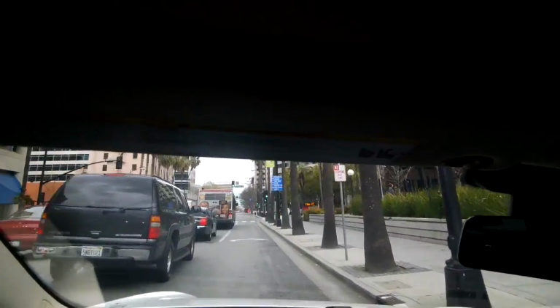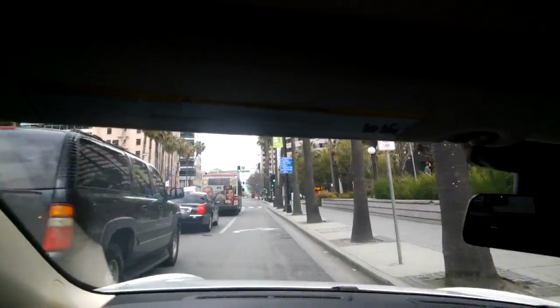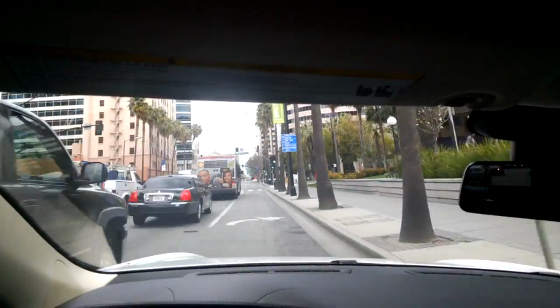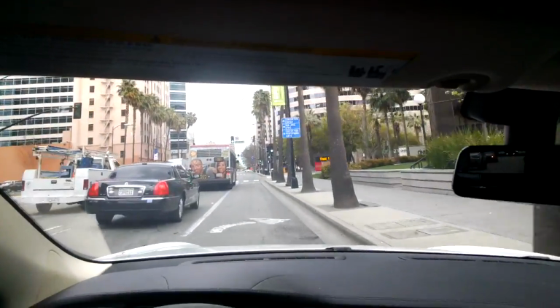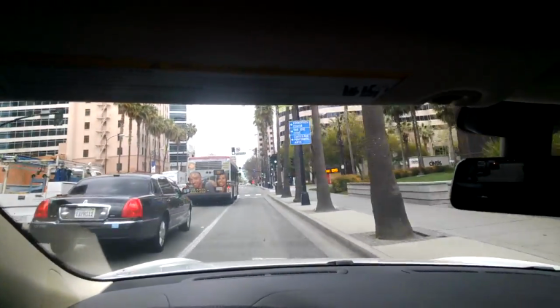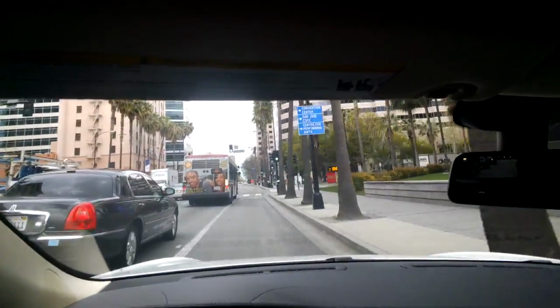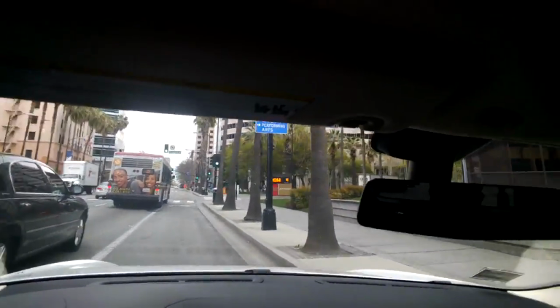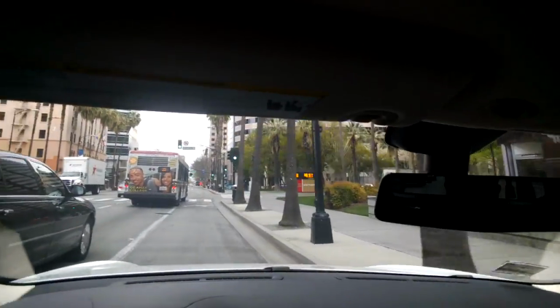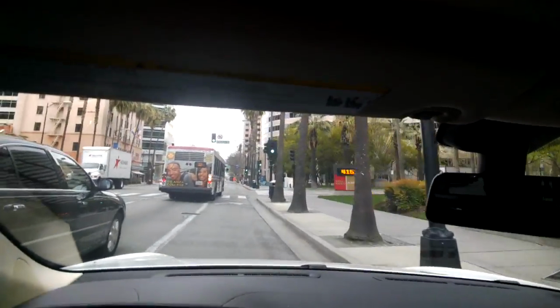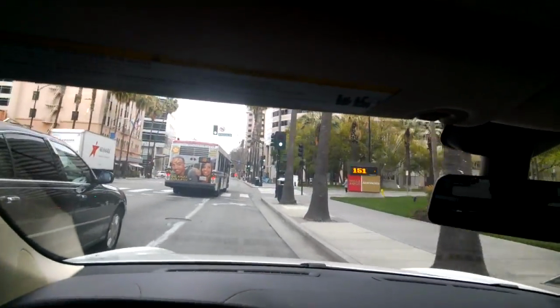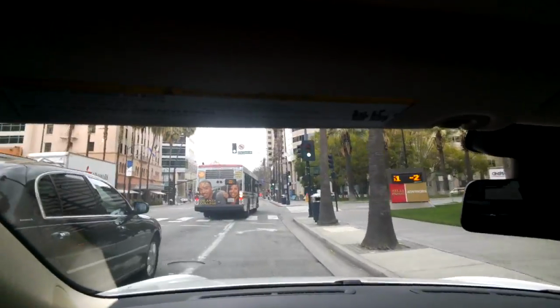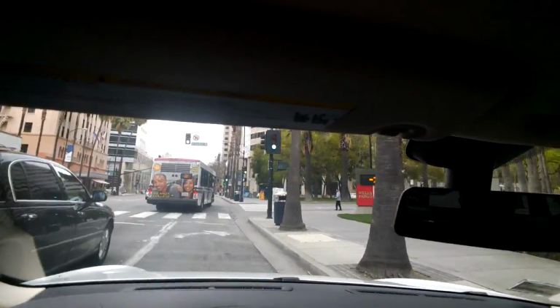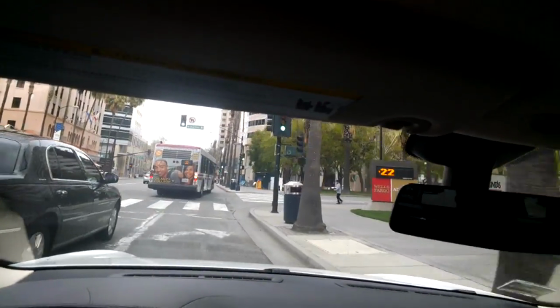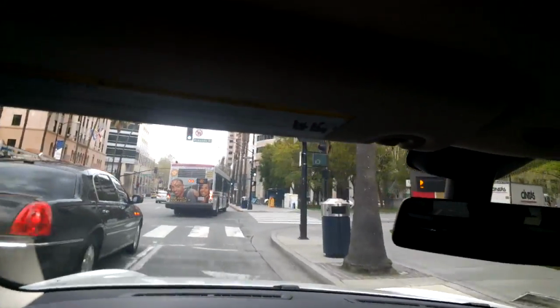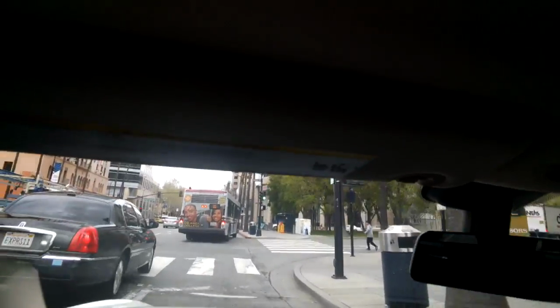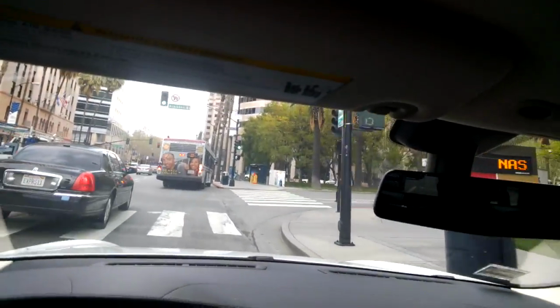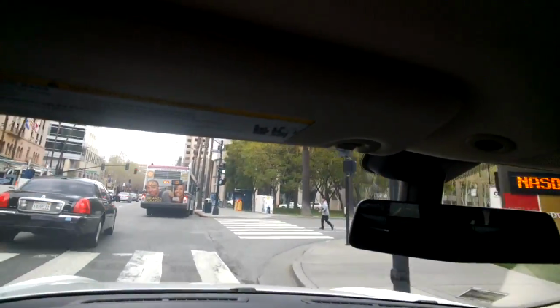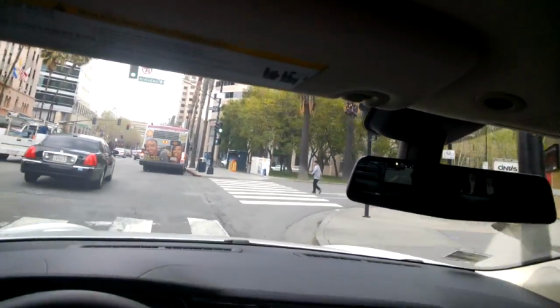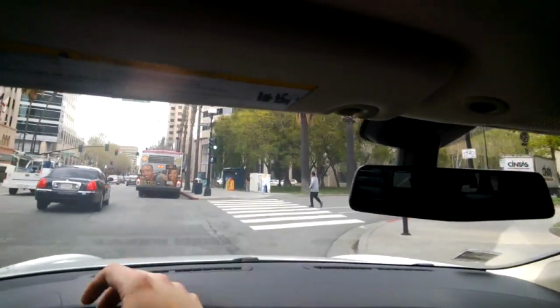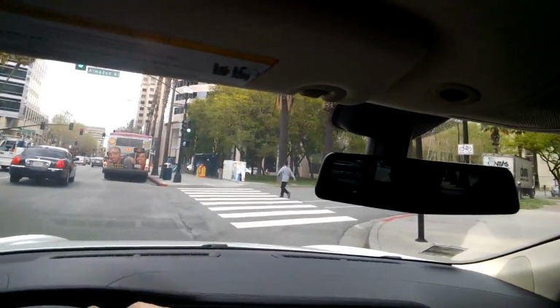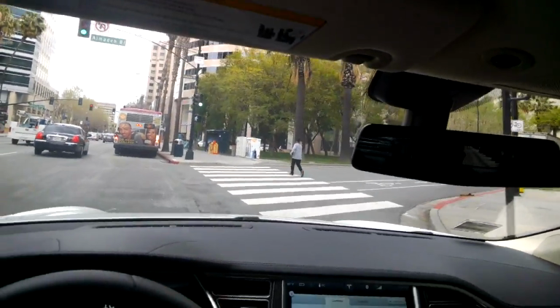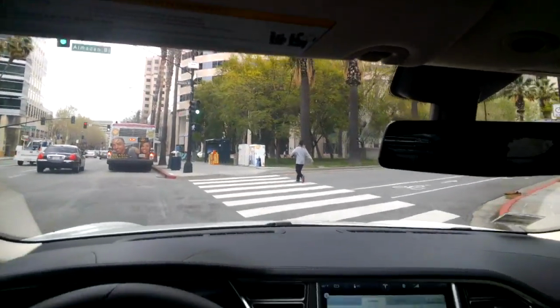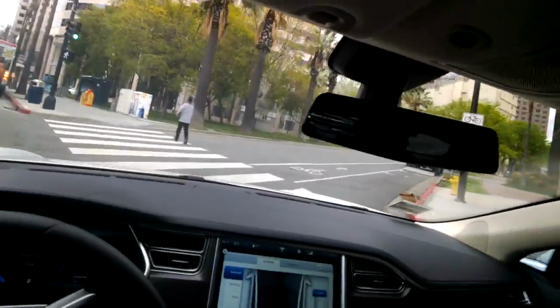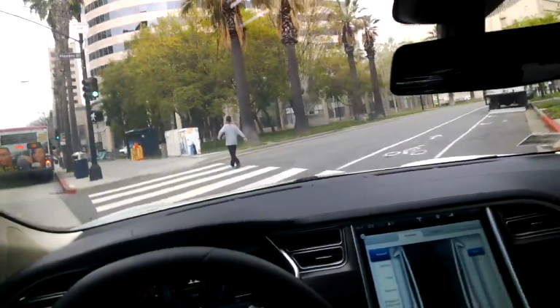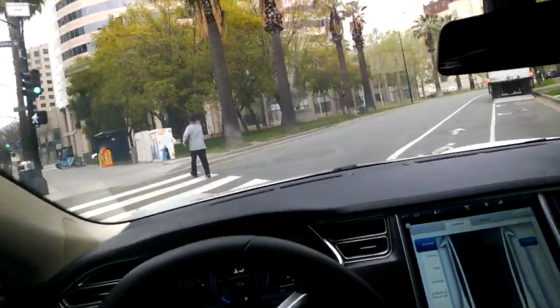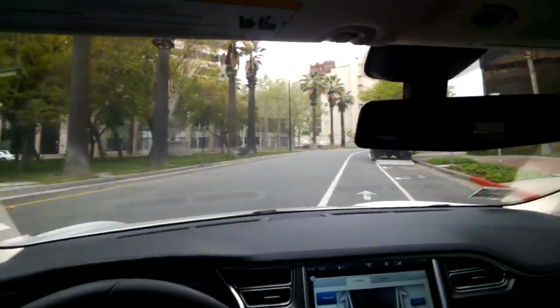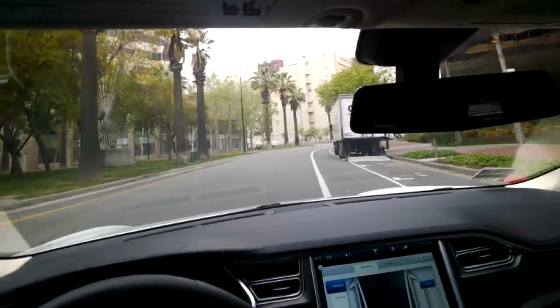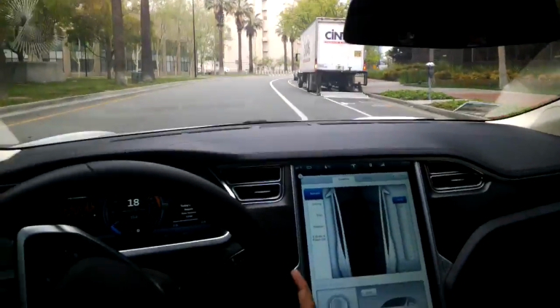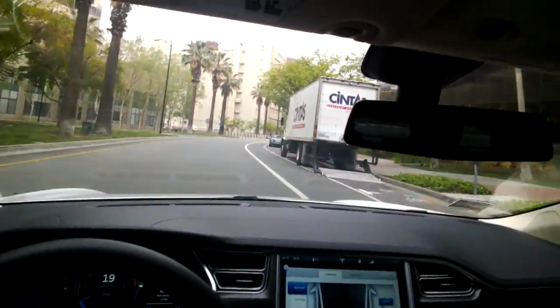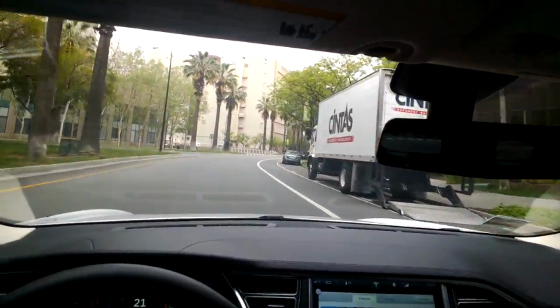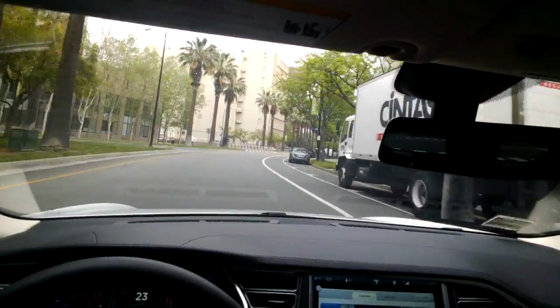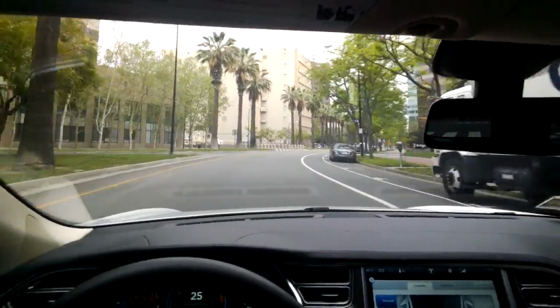I don't personally own one of these — if I could afford one I definitely would — but at the moment I just enjoy getting to try them pretty much every other day at work, so no complaints.